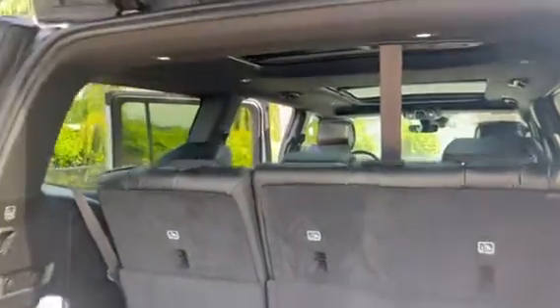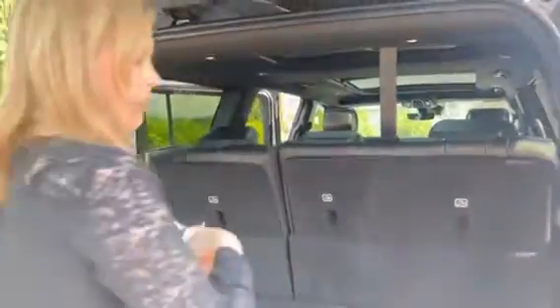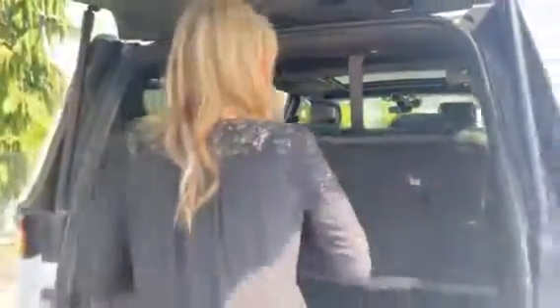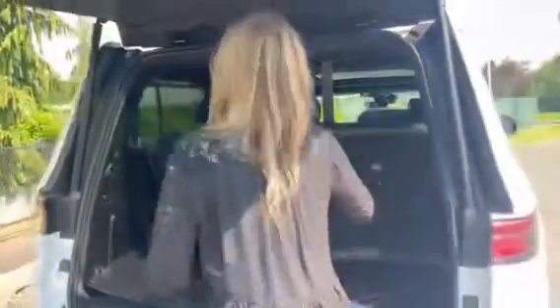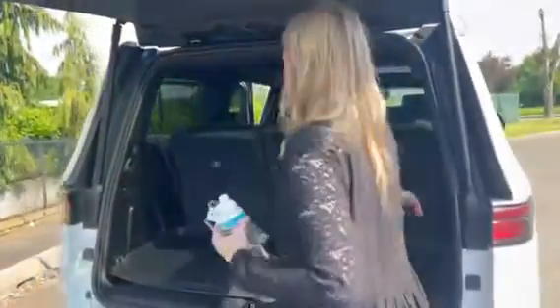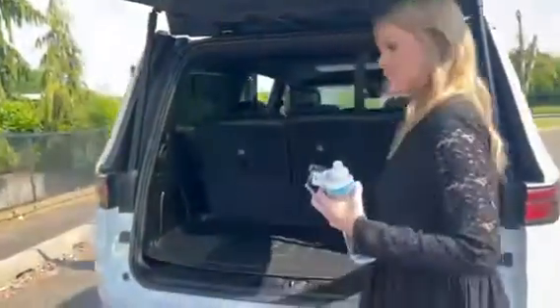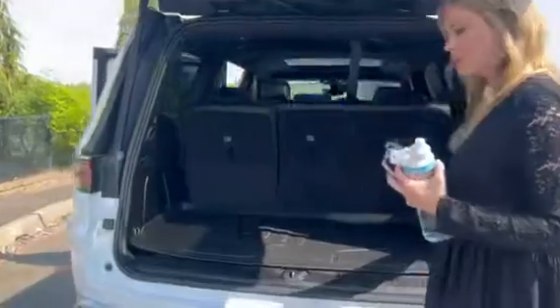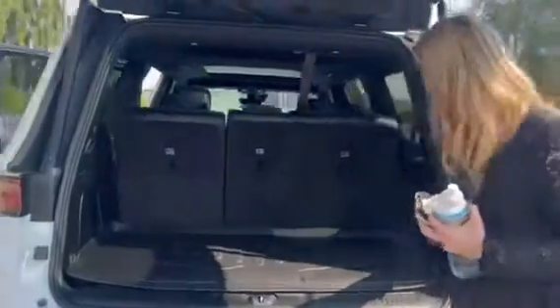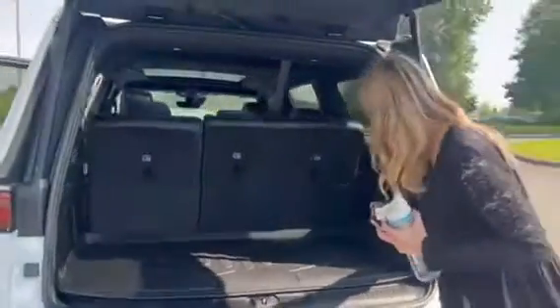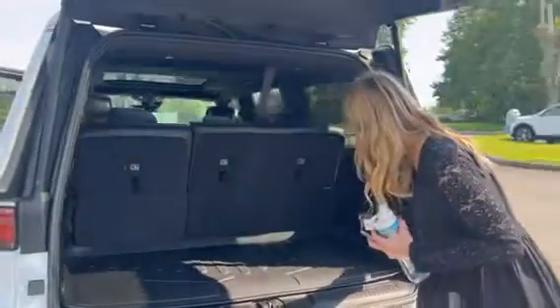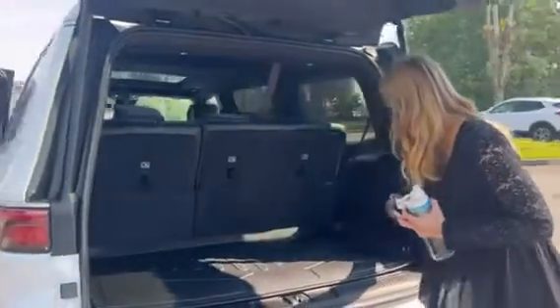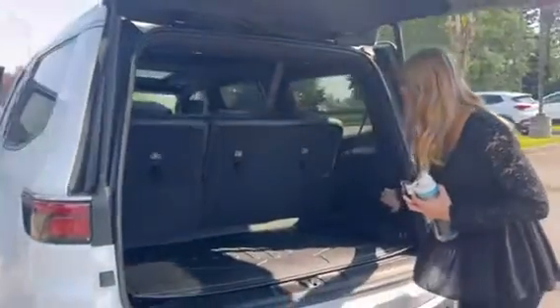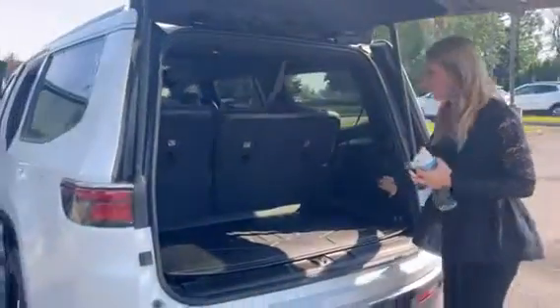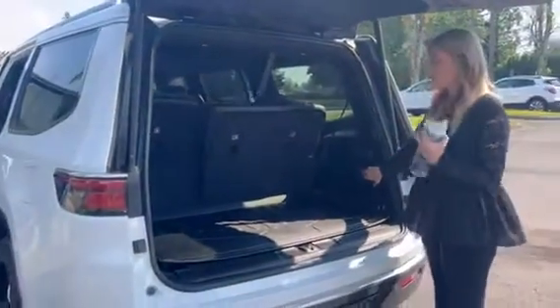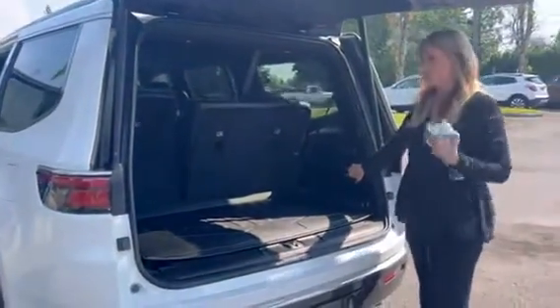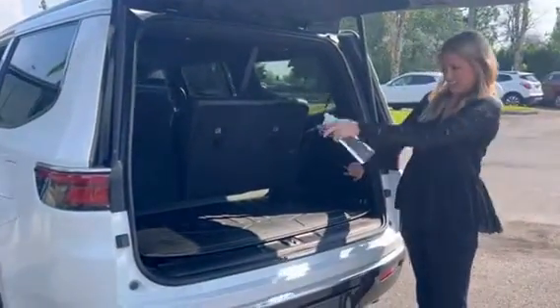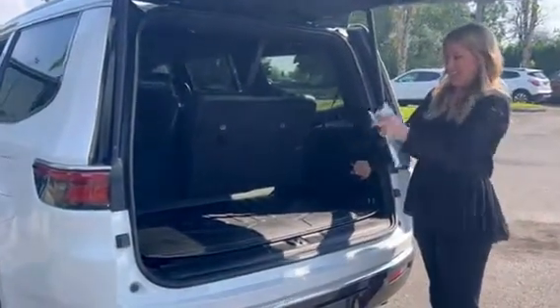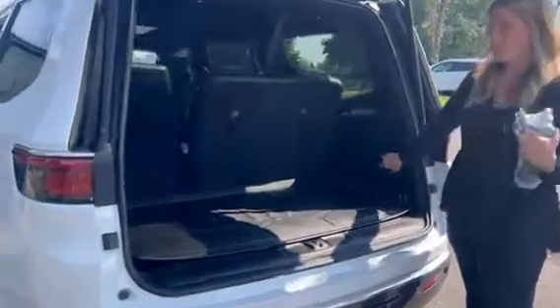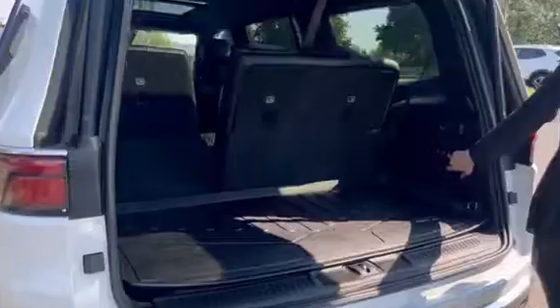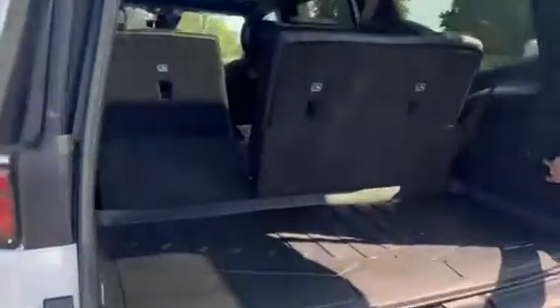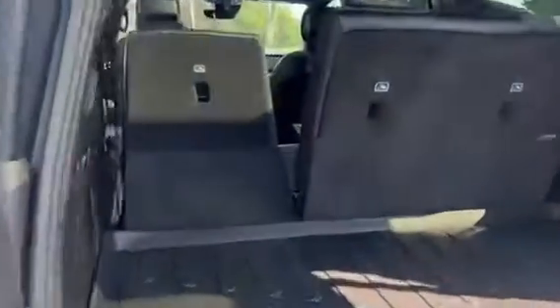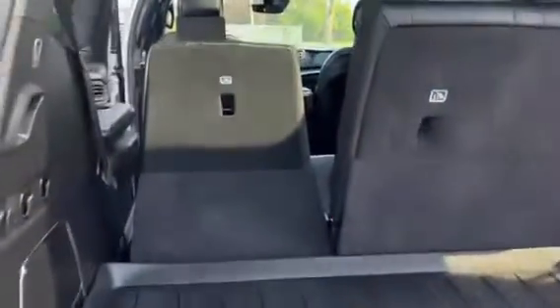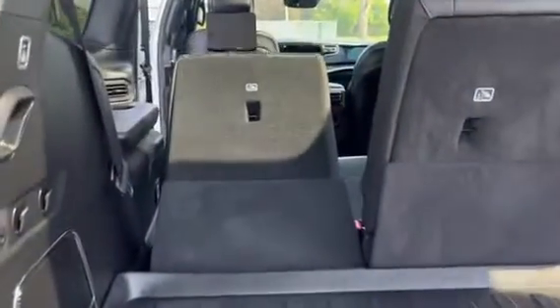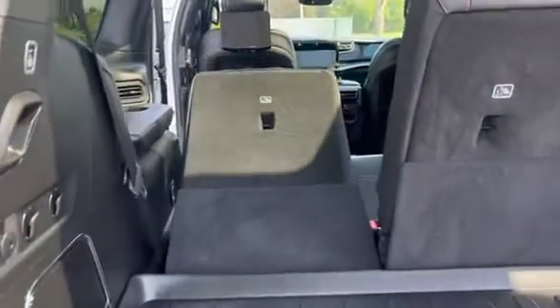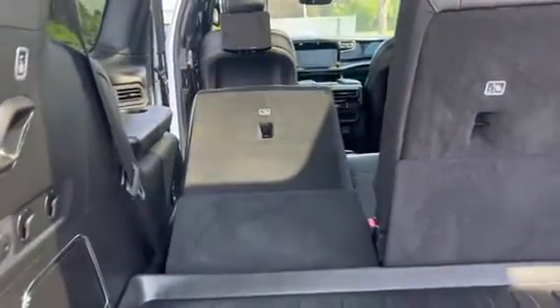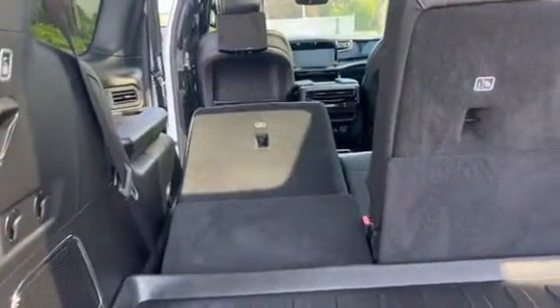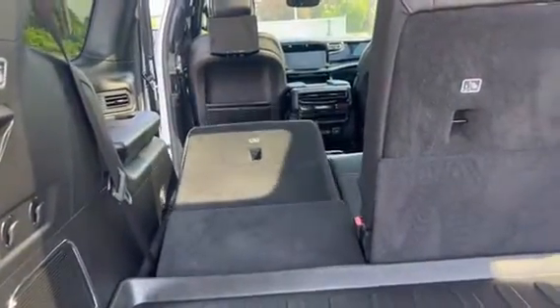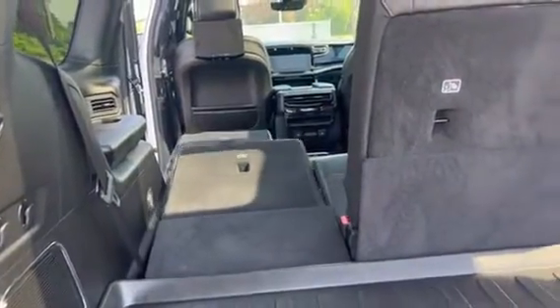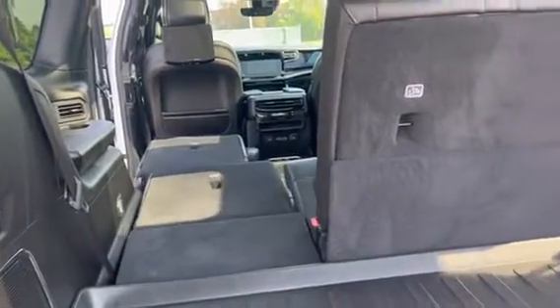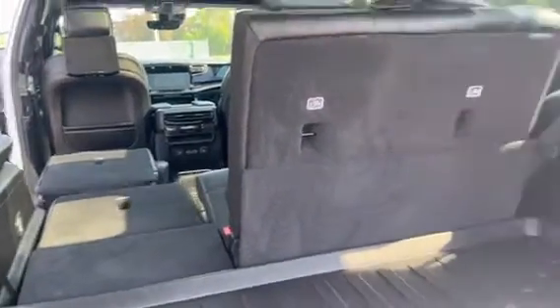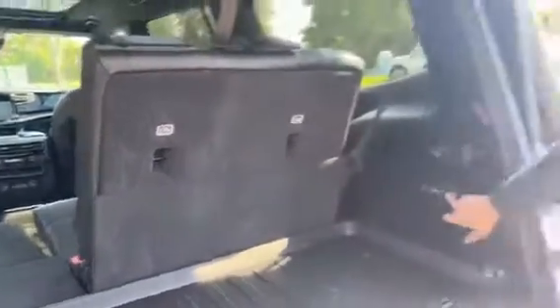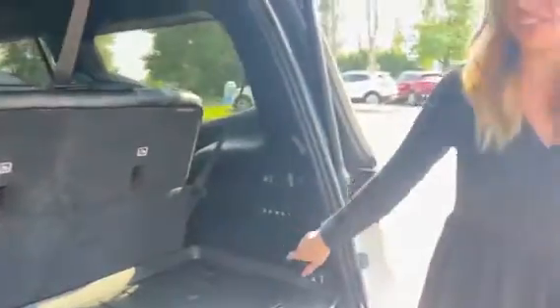And then to get these seats down, you just hold this button and they lay flat. I think they thought of everything and they killed it. Killed it.